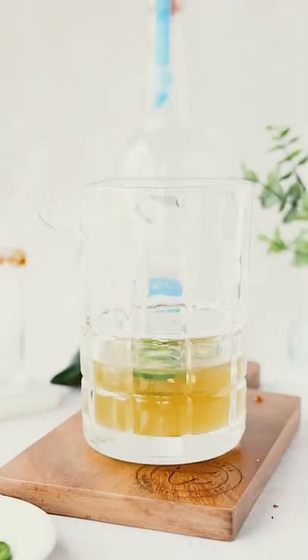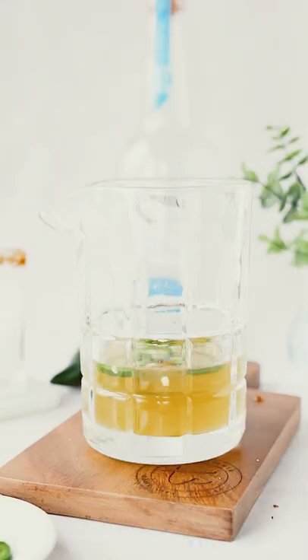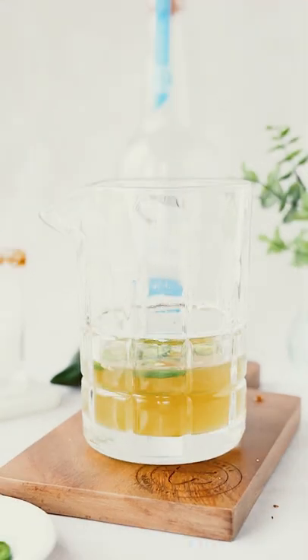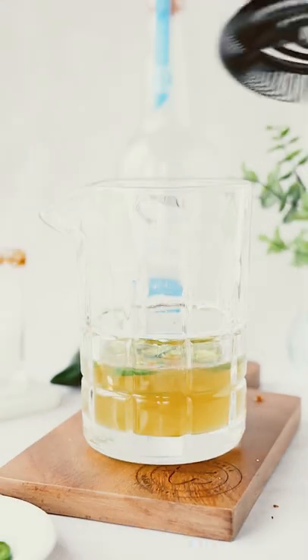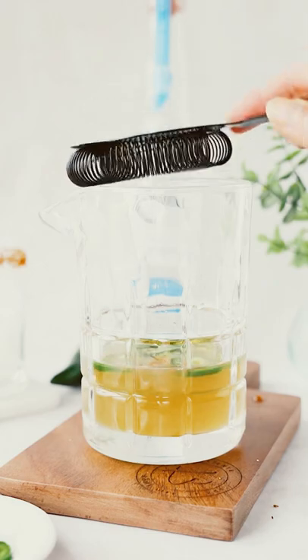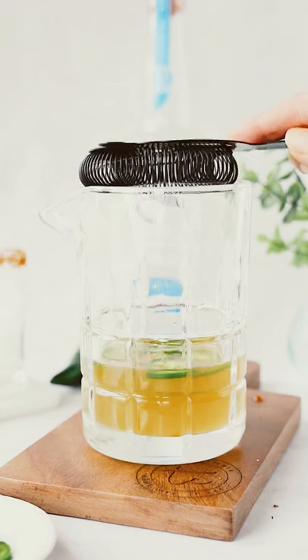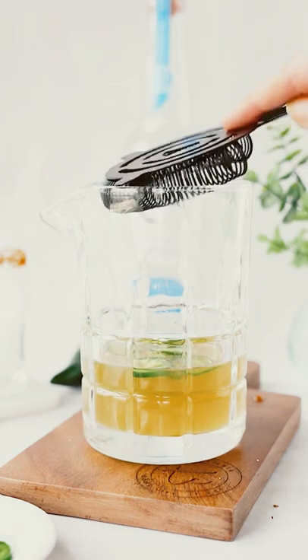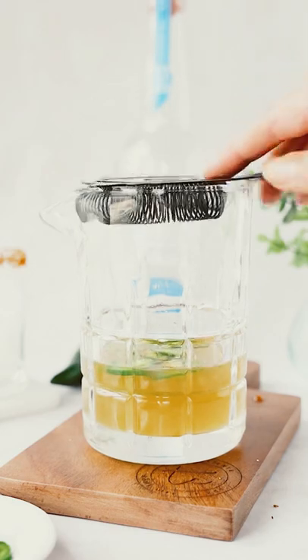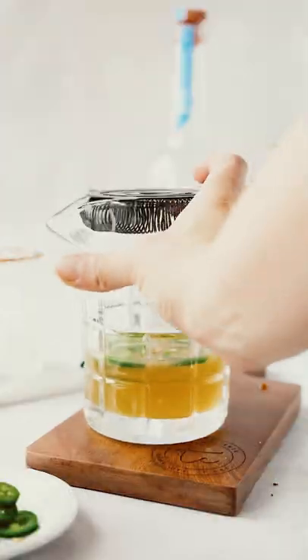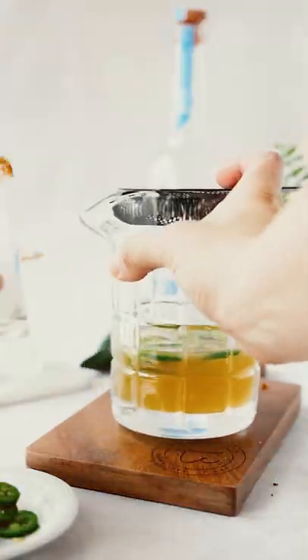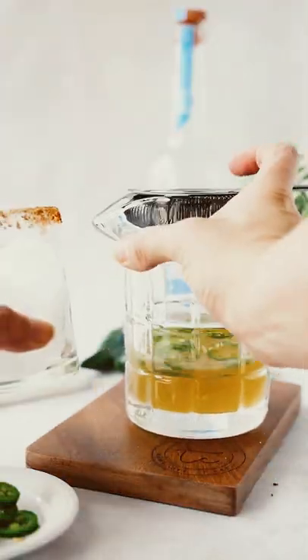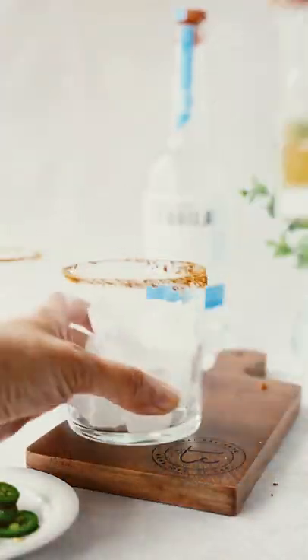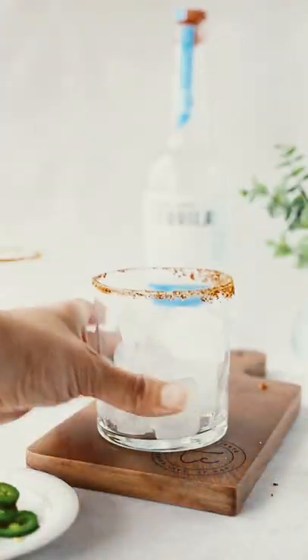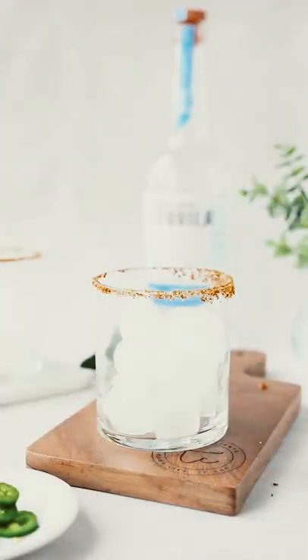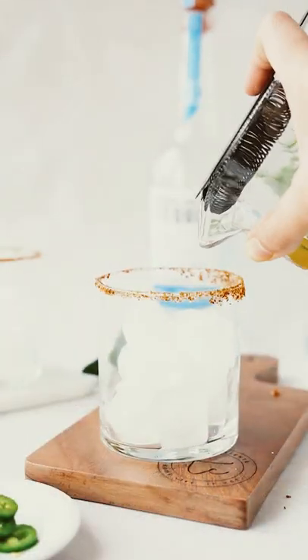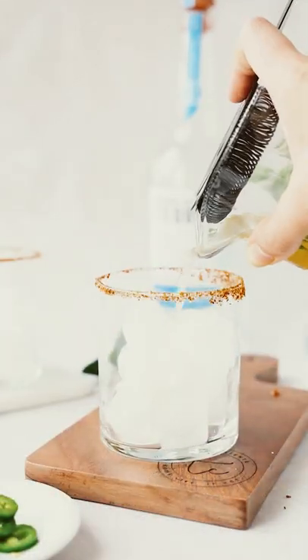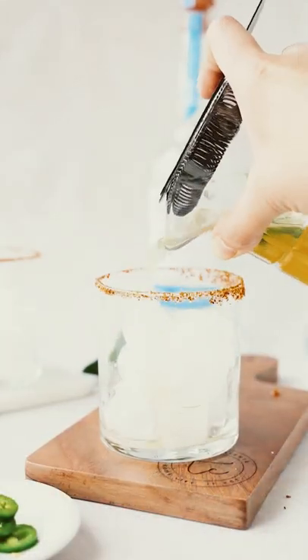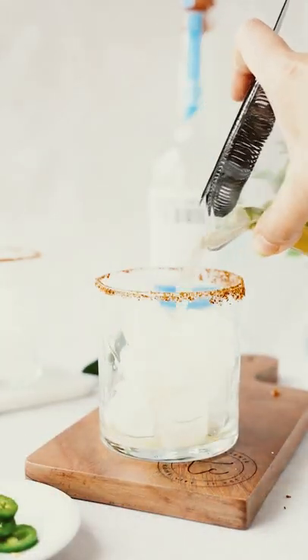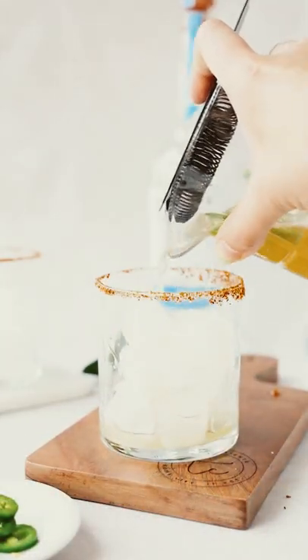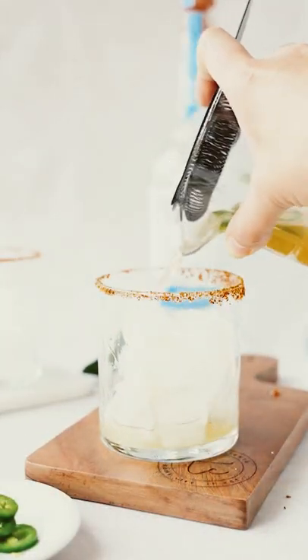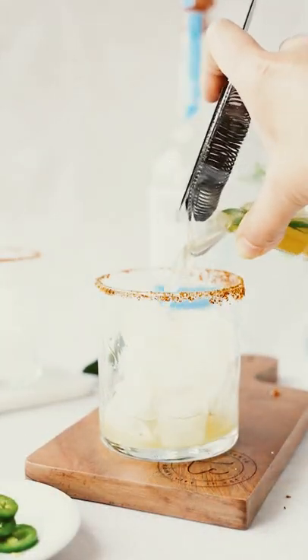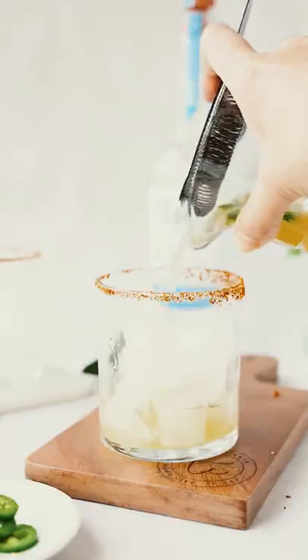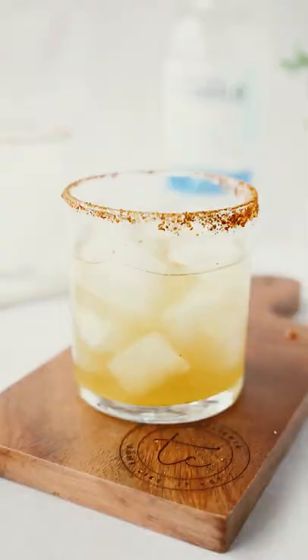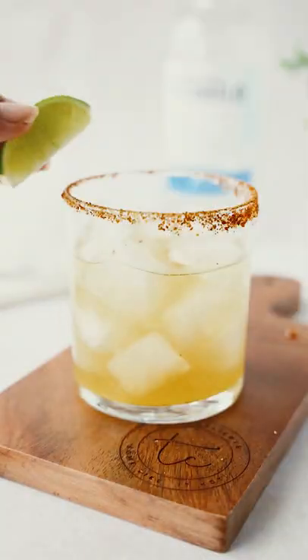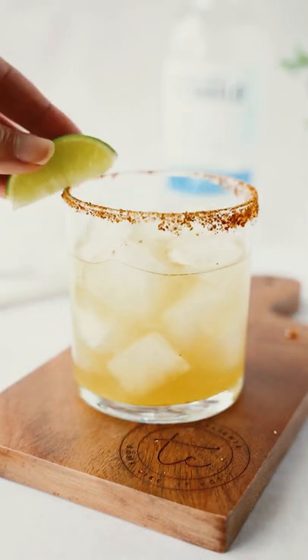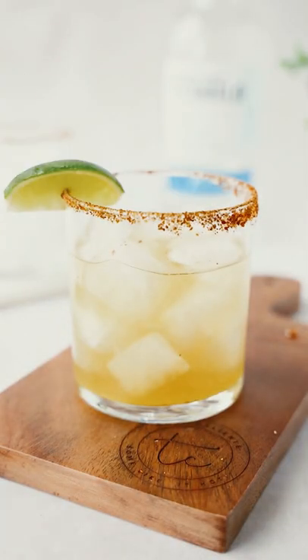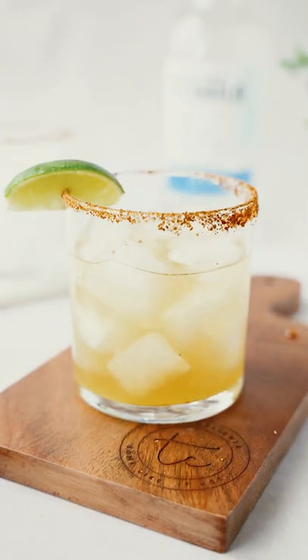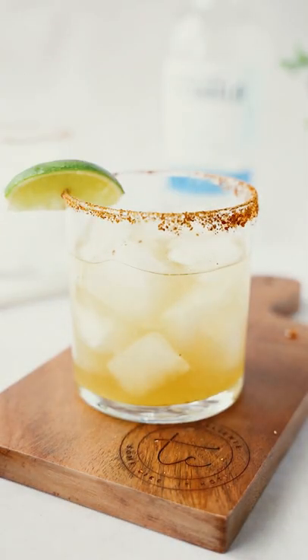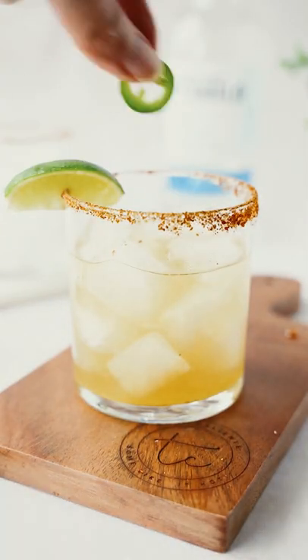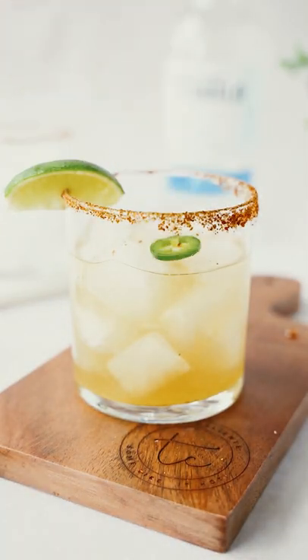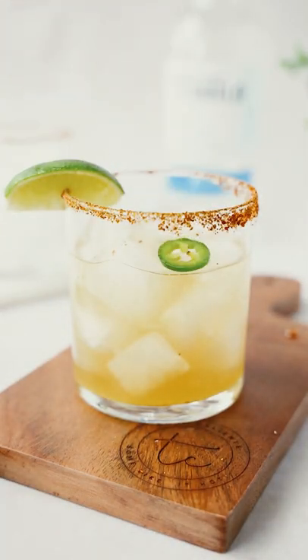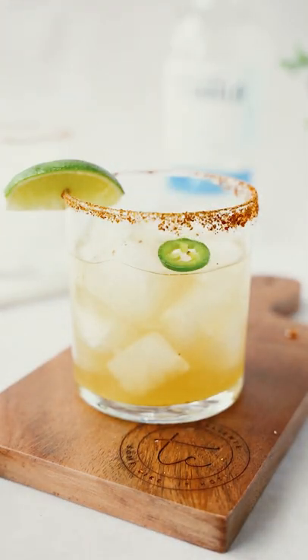Give that a good mix or shake, then strain it over a glass filled with ice and garnish it with some lime and extra jalapeño slices.